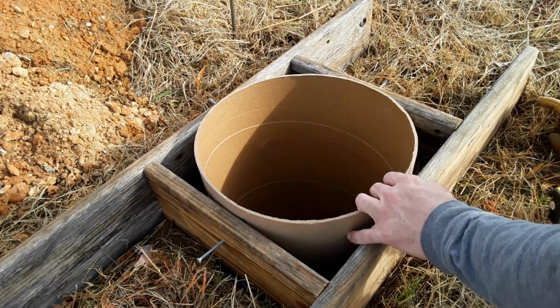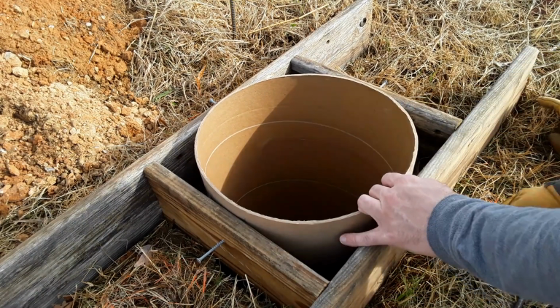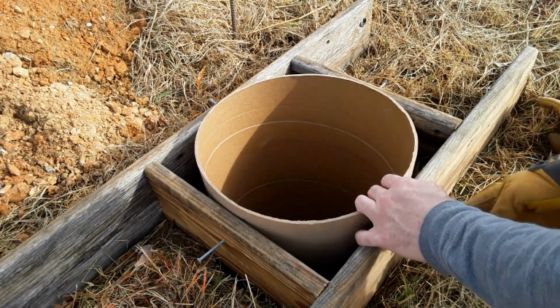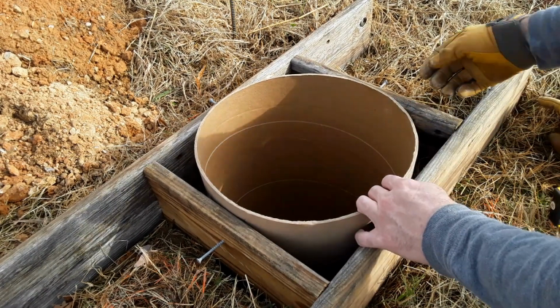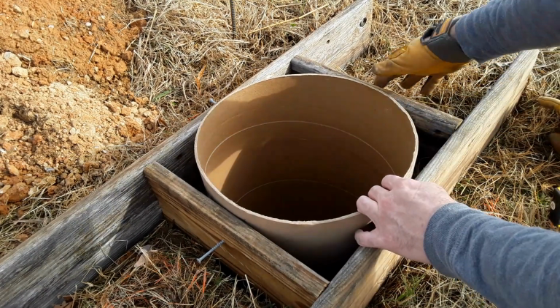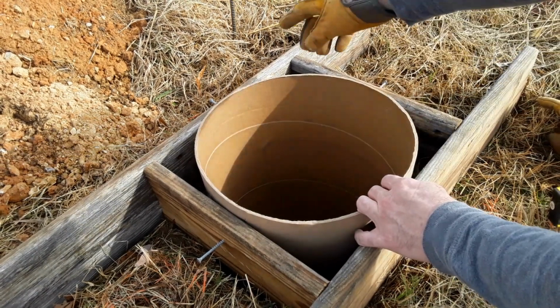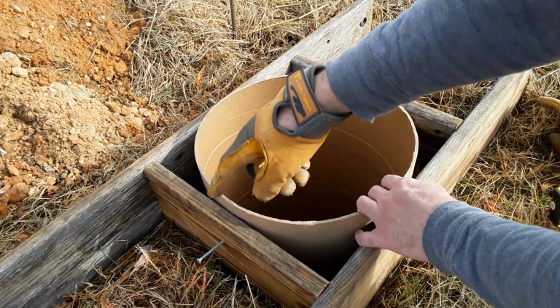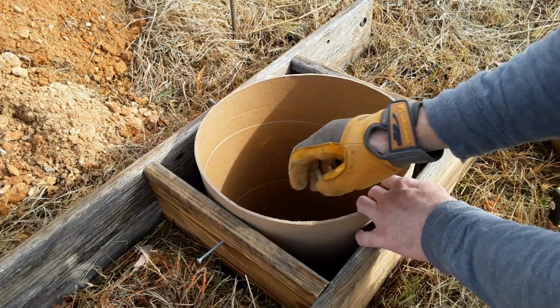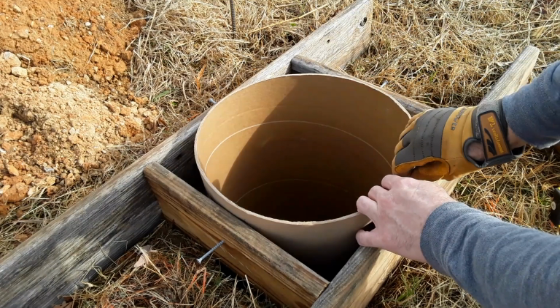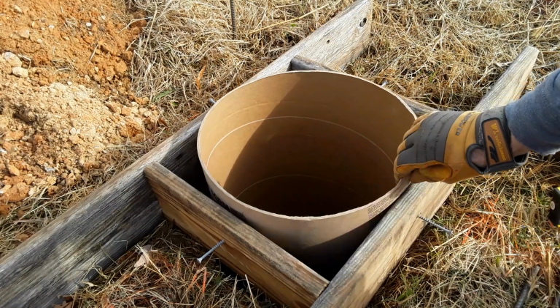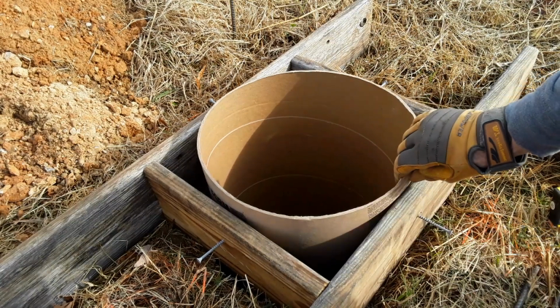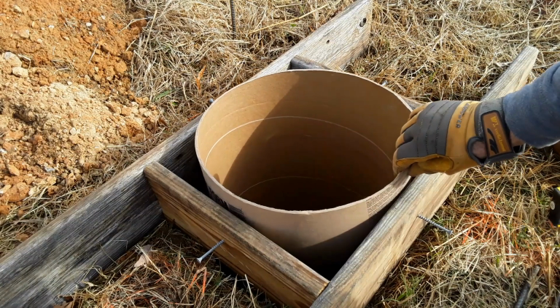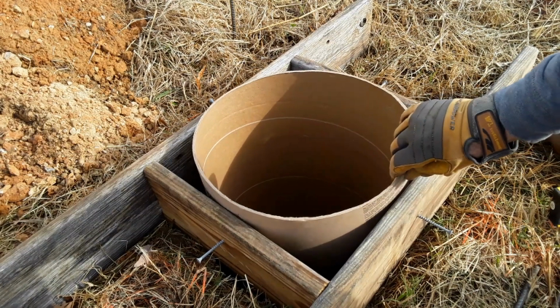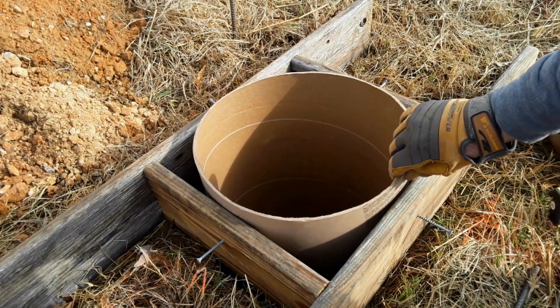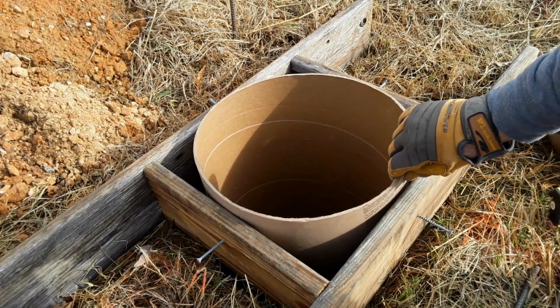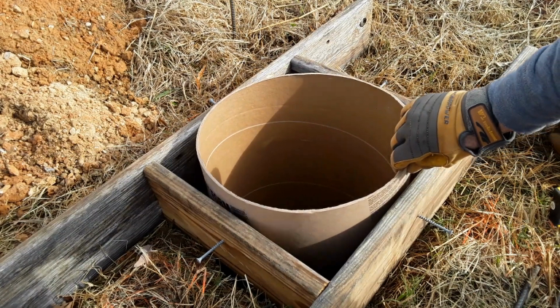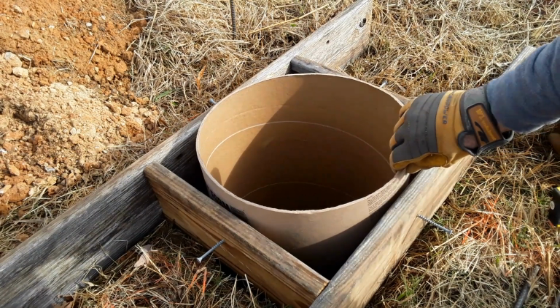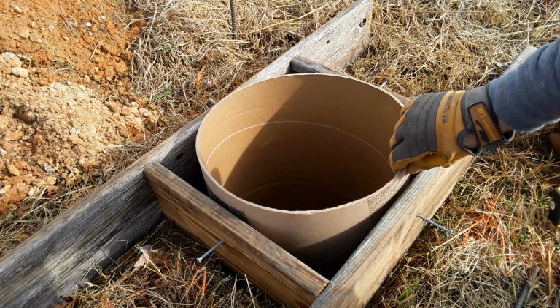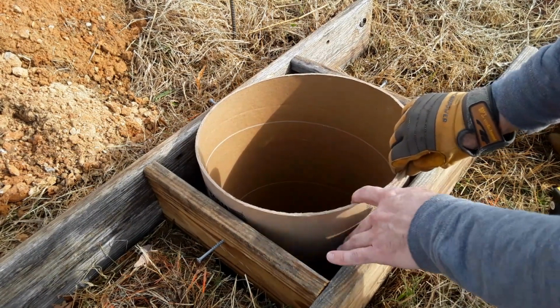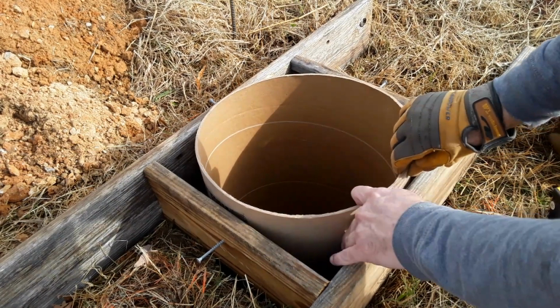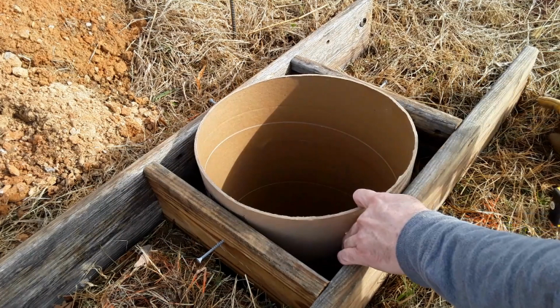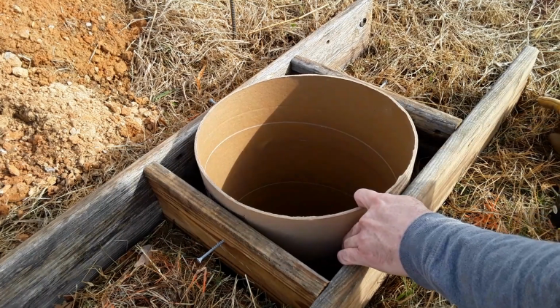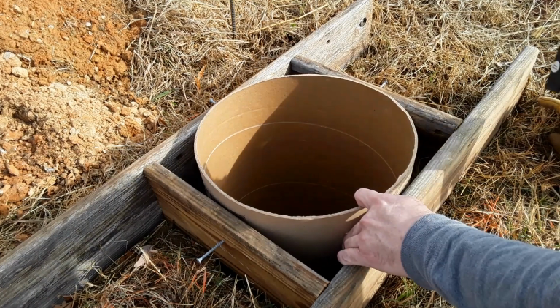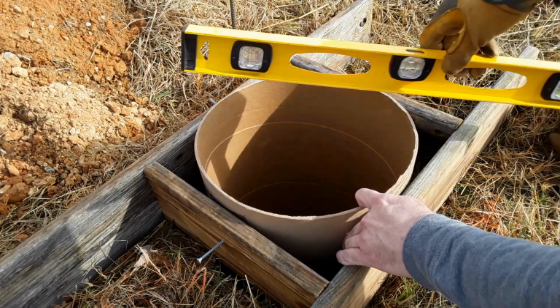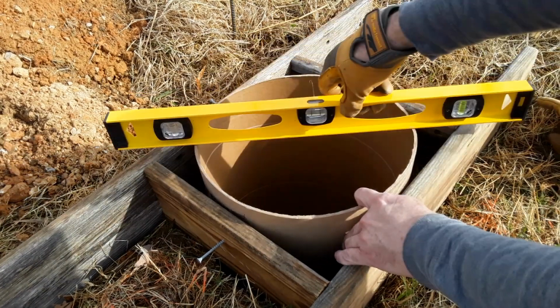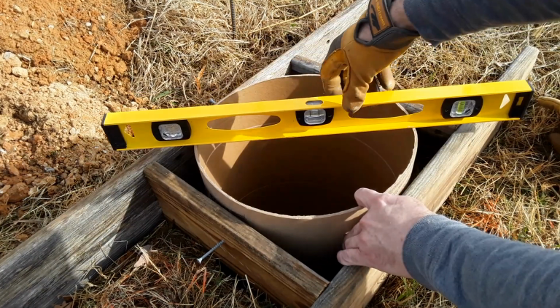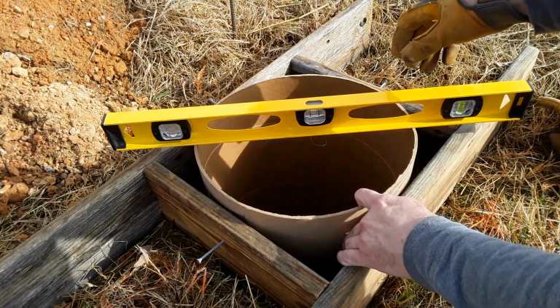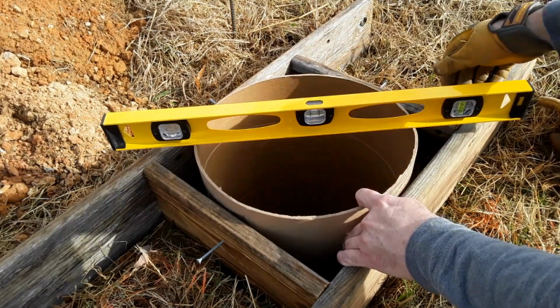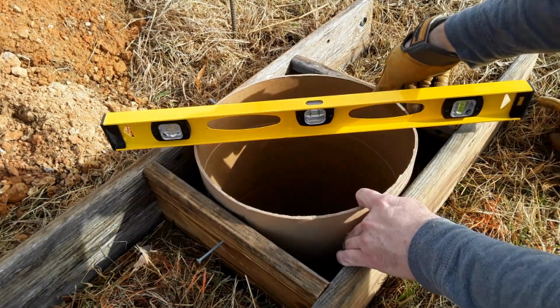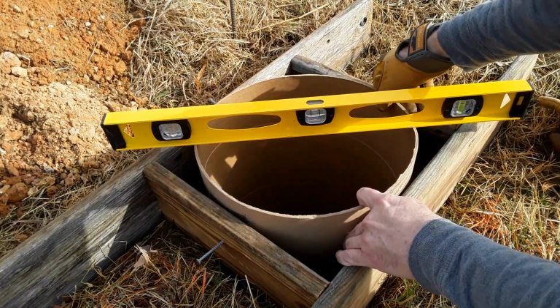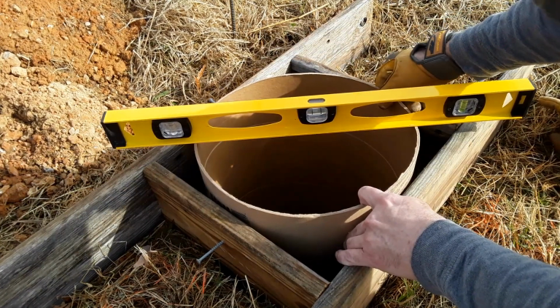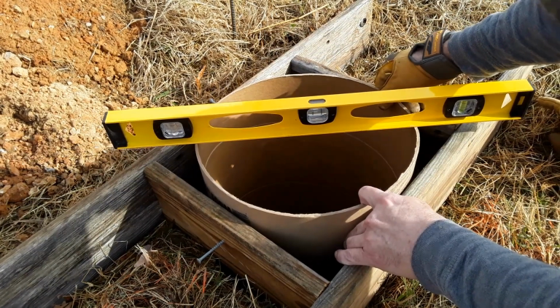I've got screws on all four sides to hold these, and then I'm just going to level this up.